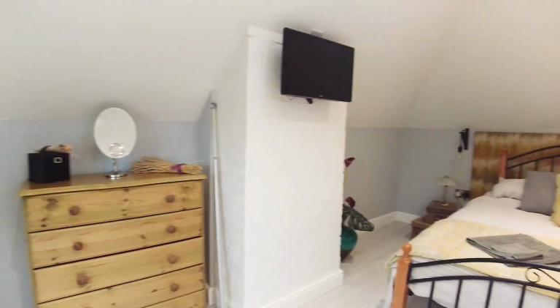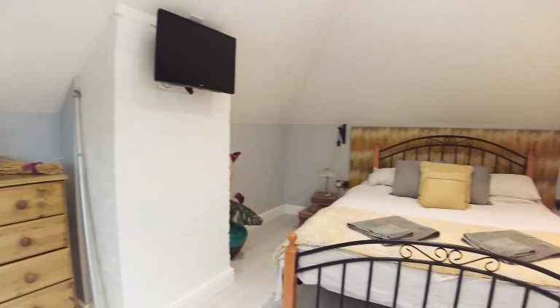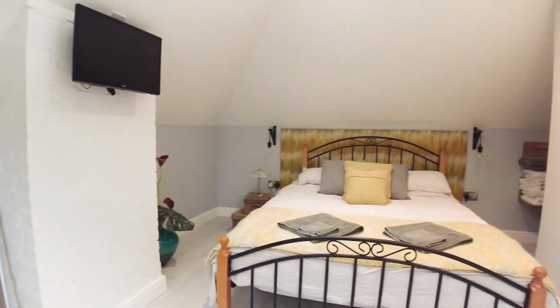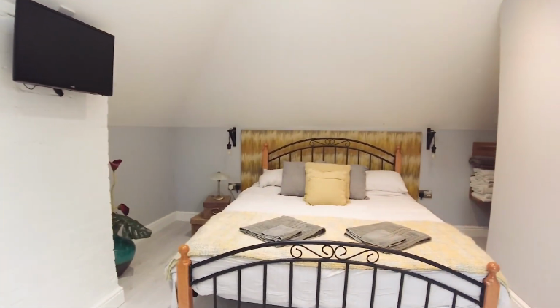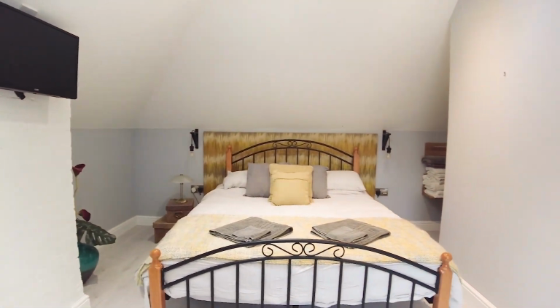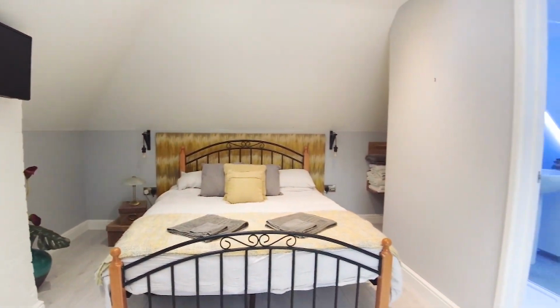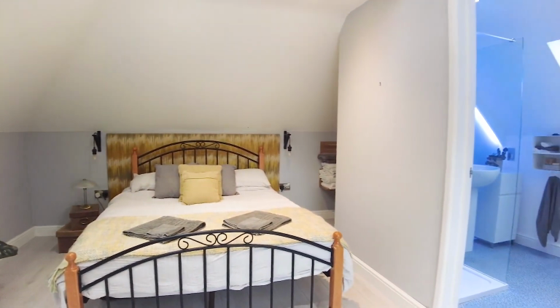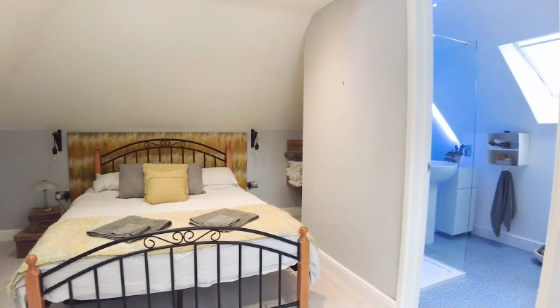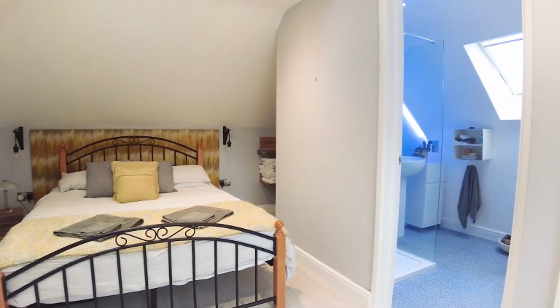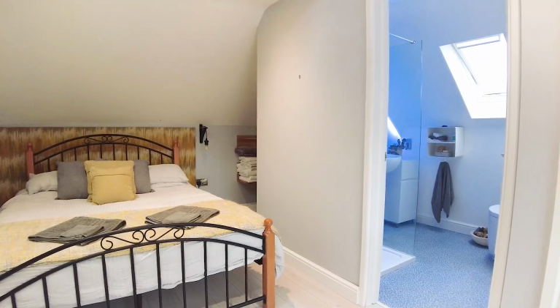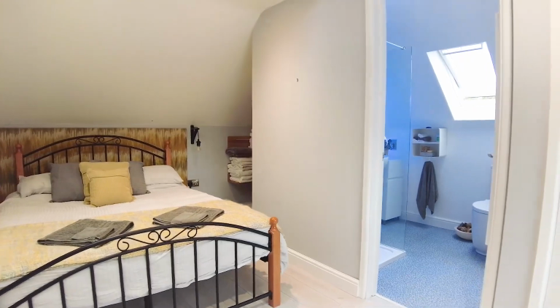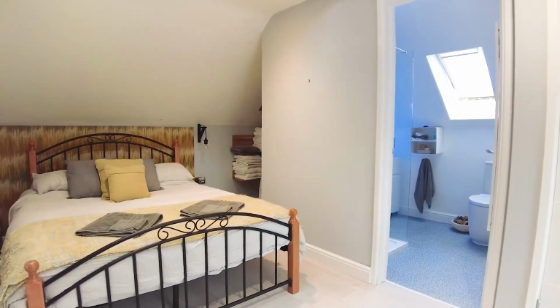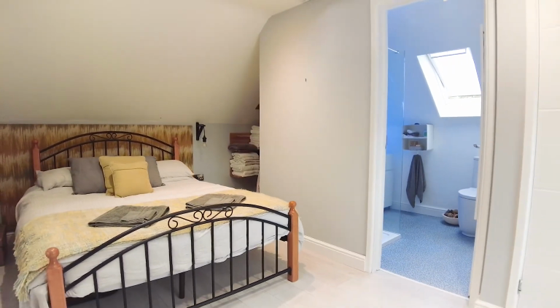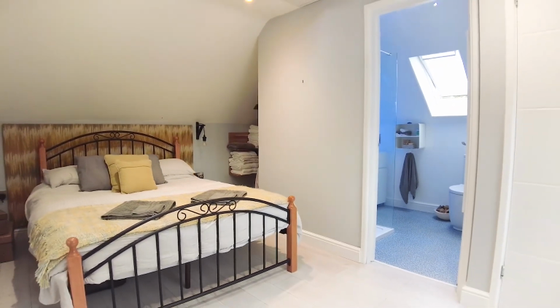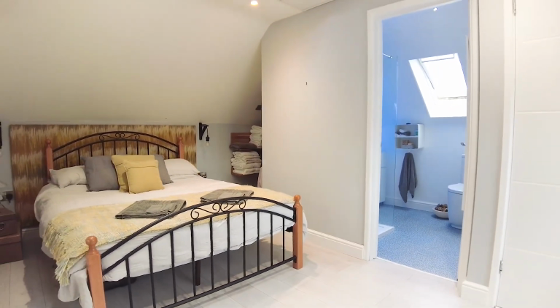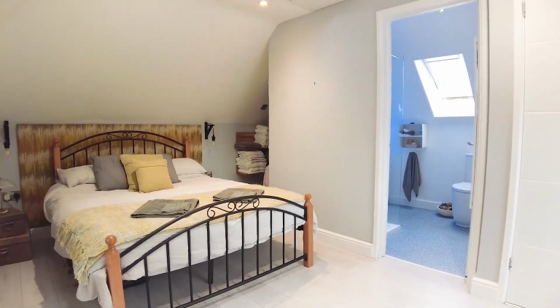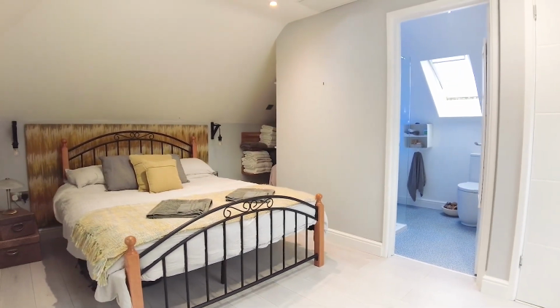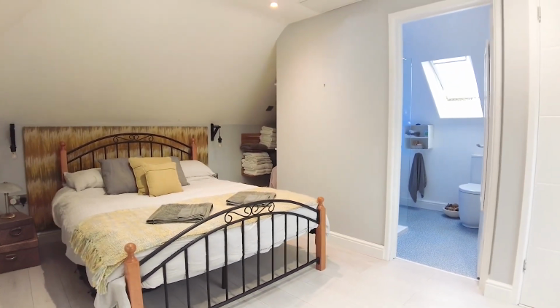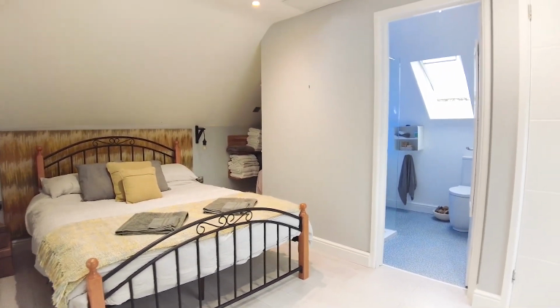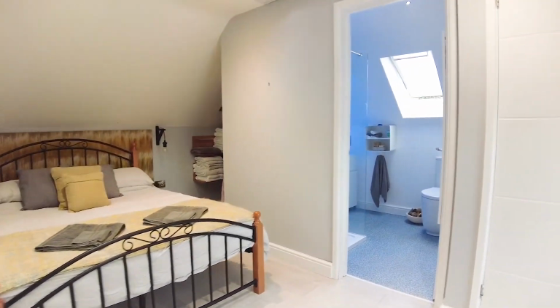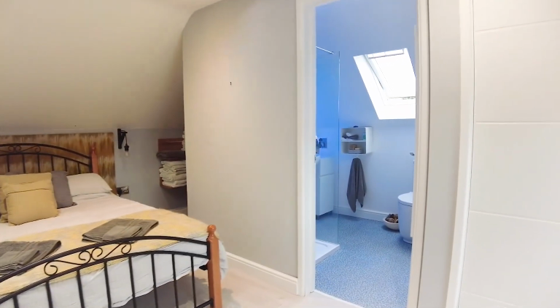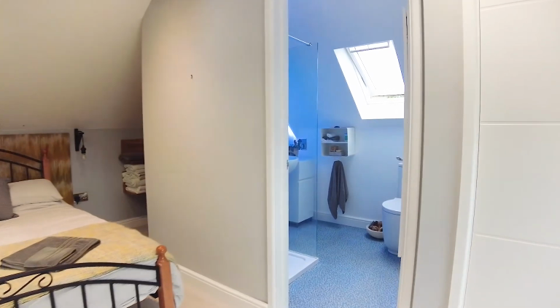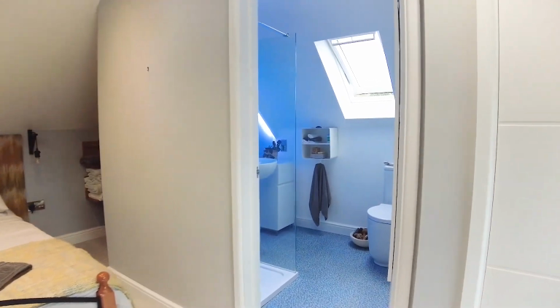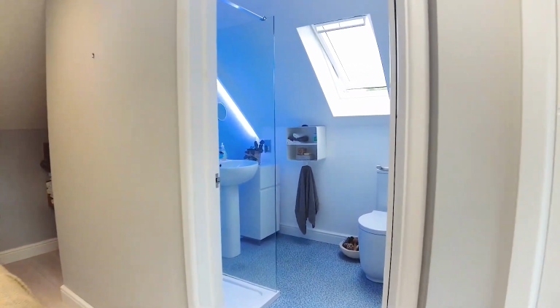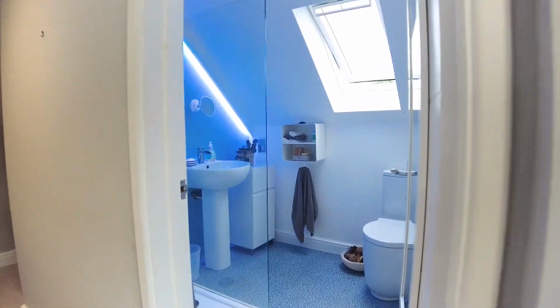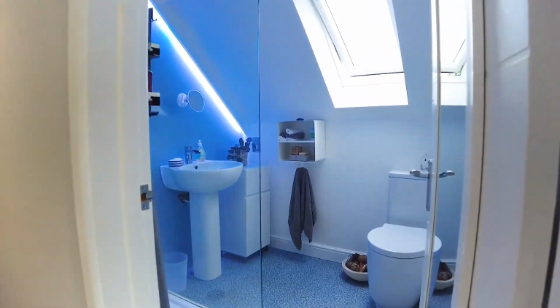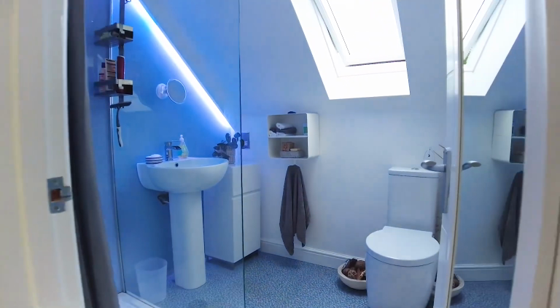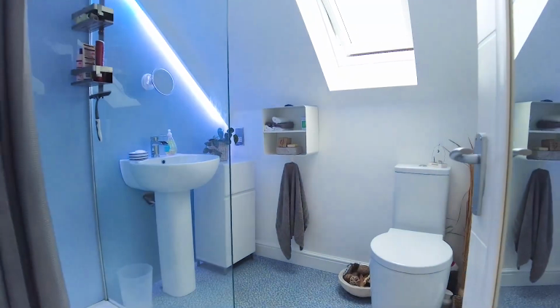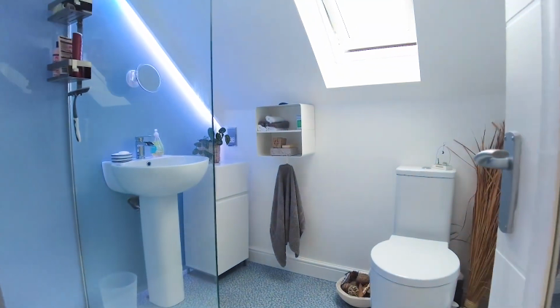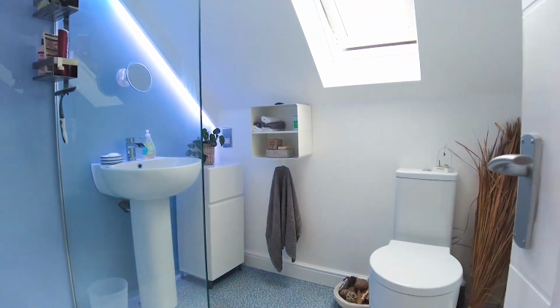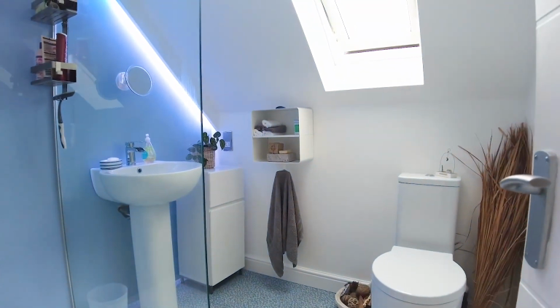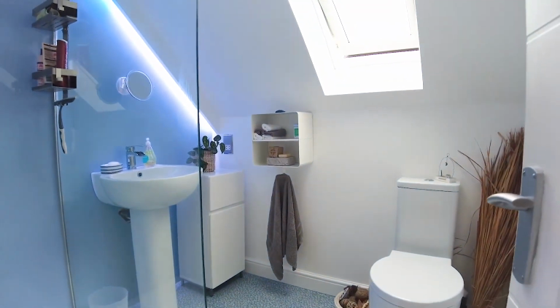Another spacious double room, and this has got the en suite shower room which is a great bonus. The en suite is lovely and modern — you've got the walk-in shower as well, which is fantastic.